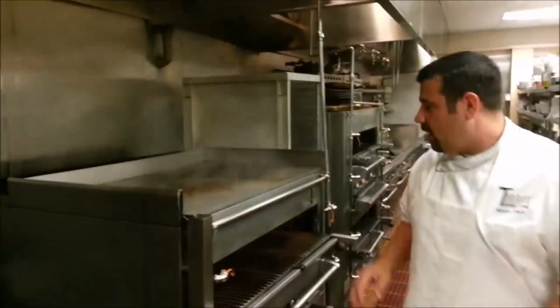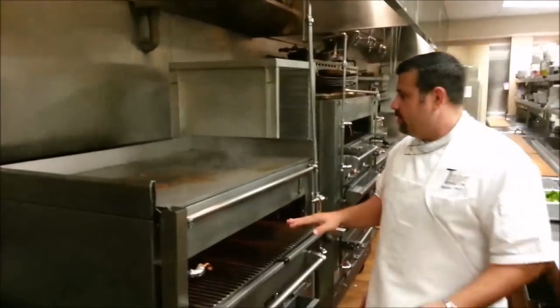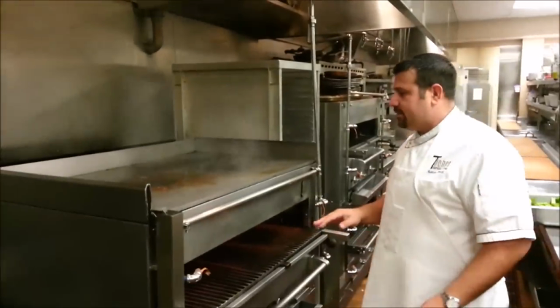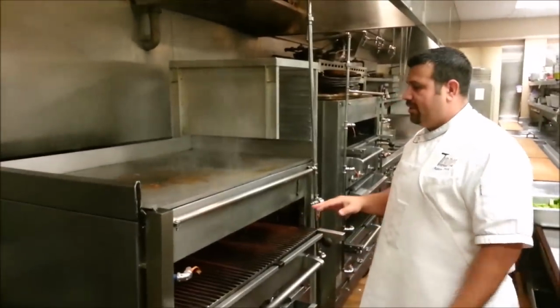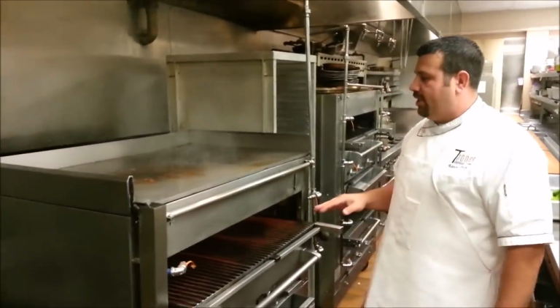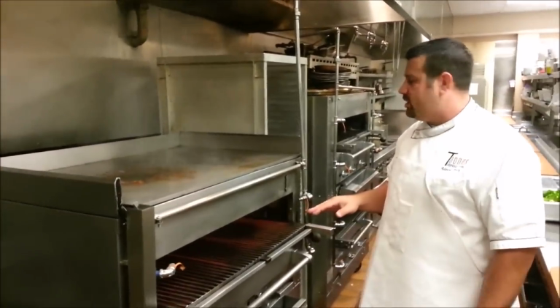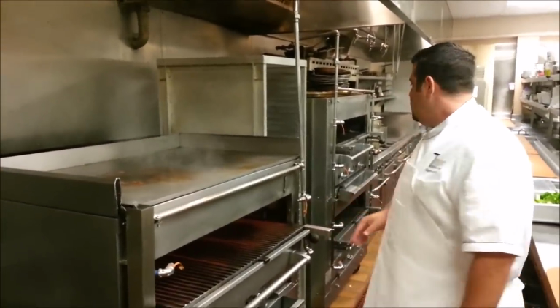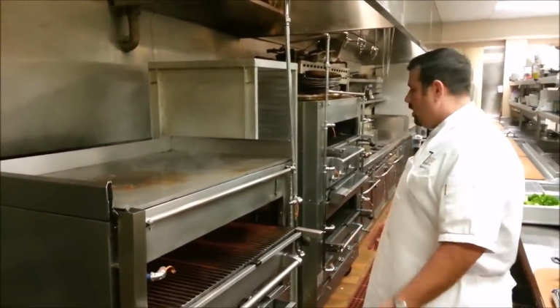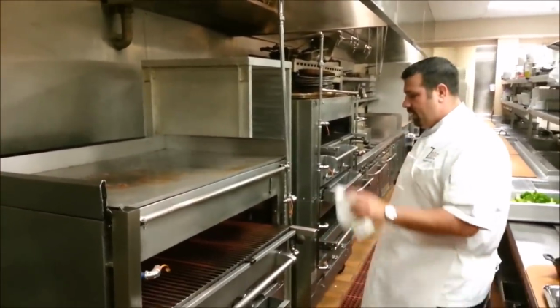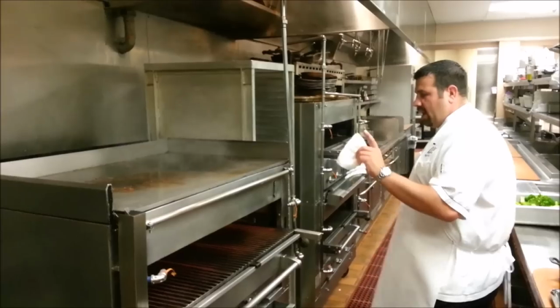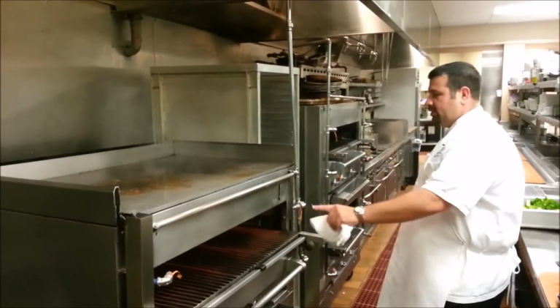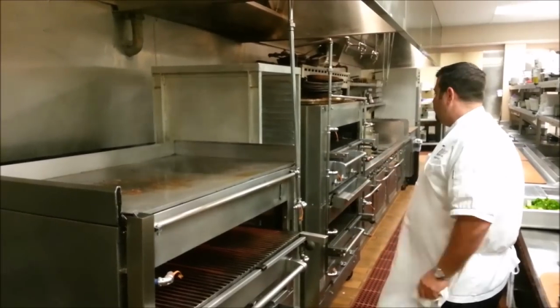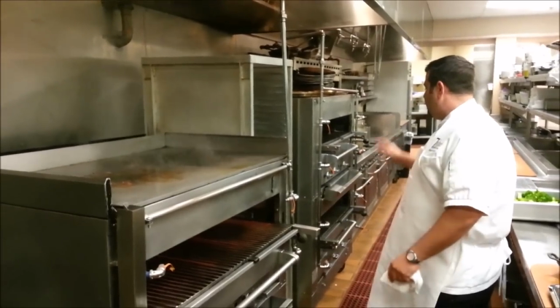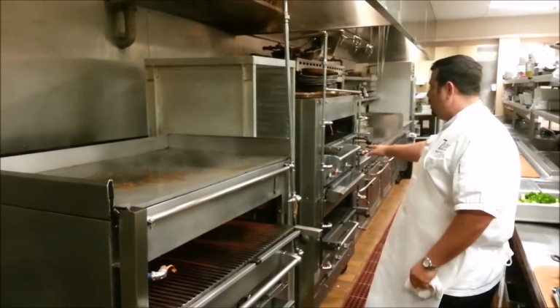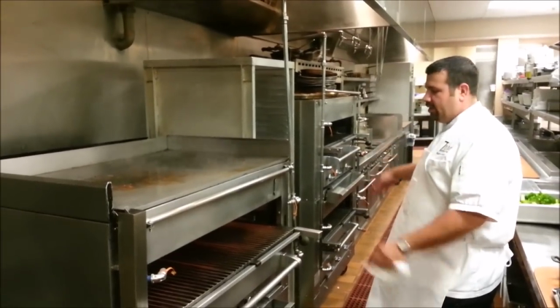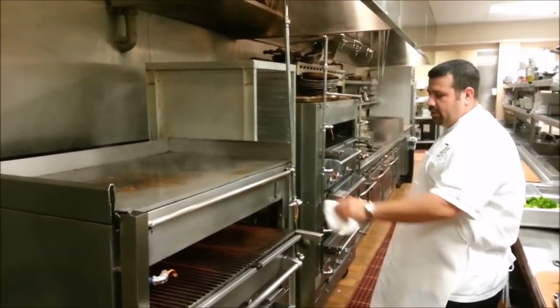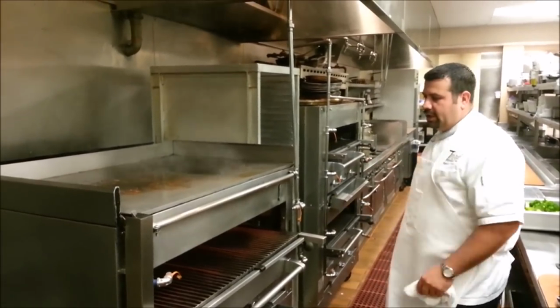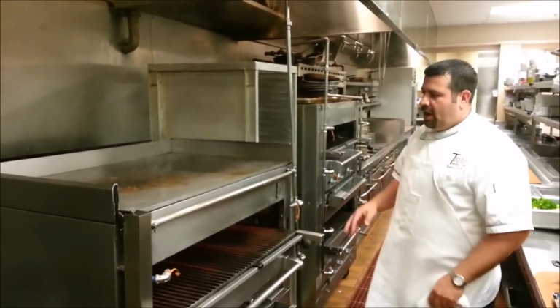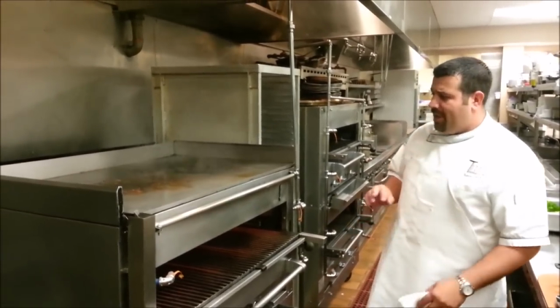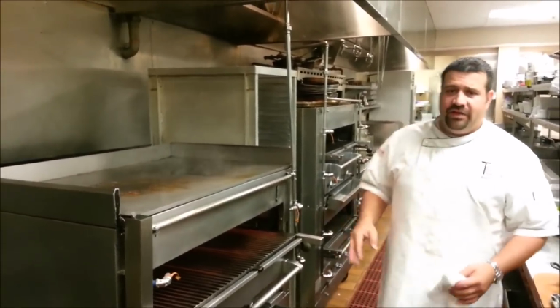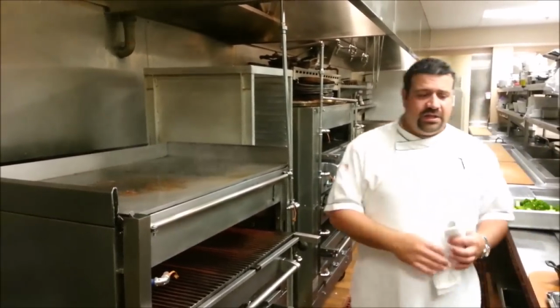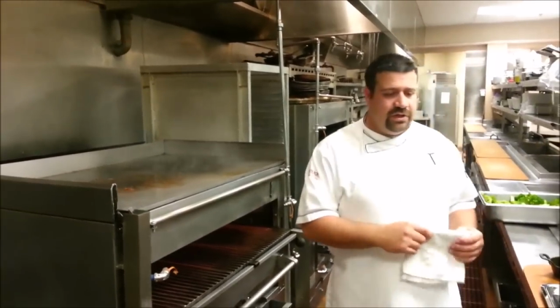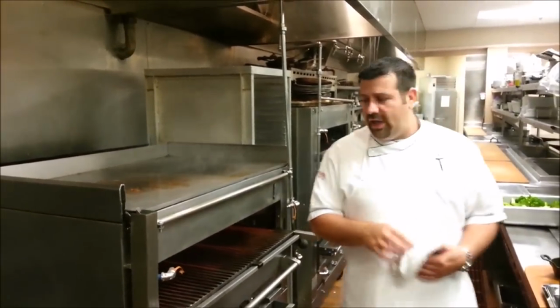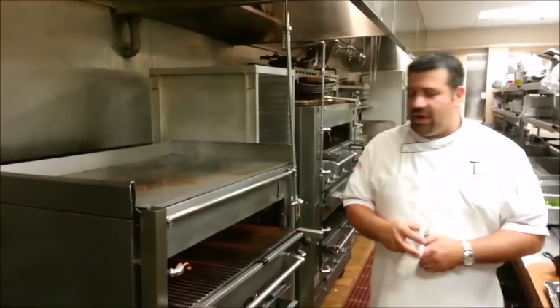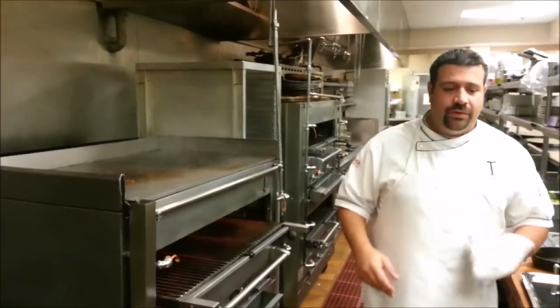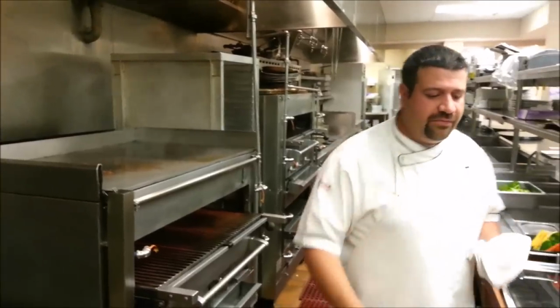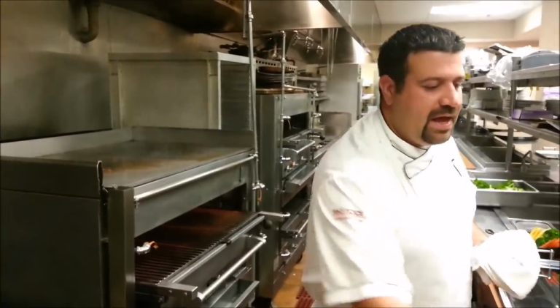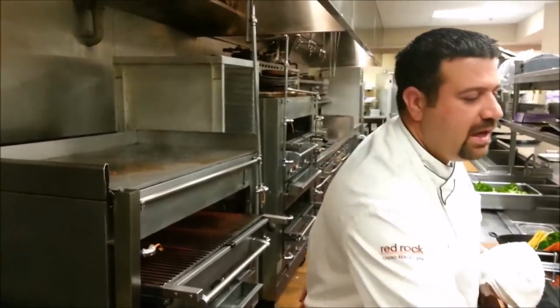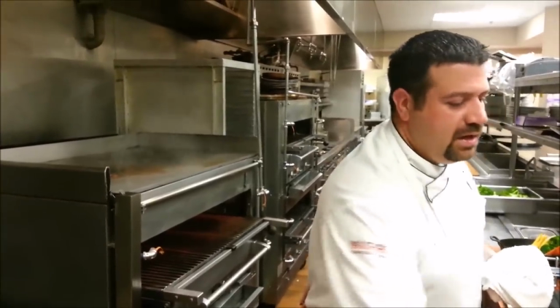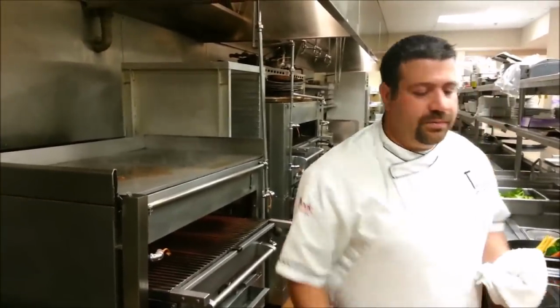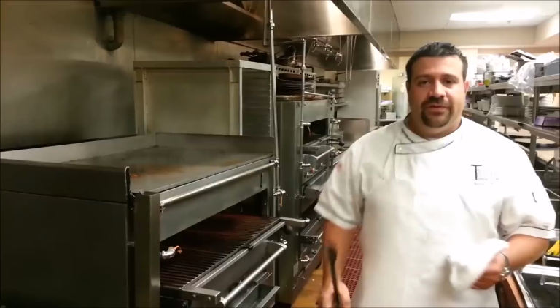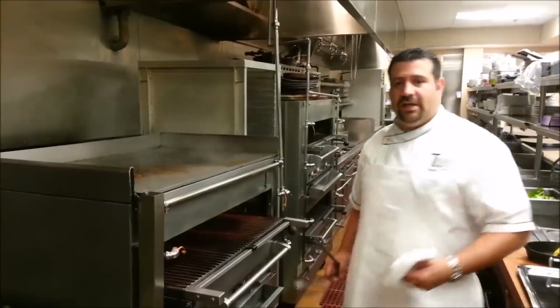Our broilers get up to 1200 degrees. I've got two of them. Any given night, especially on the weekends, I've got both of them going at full blast and they're completely full of steaks.